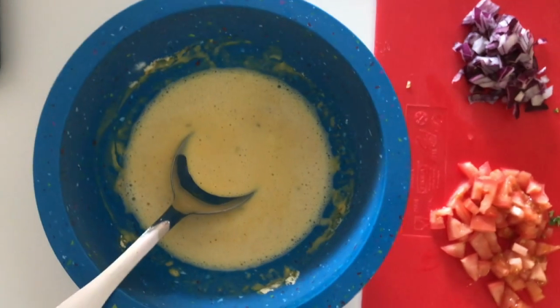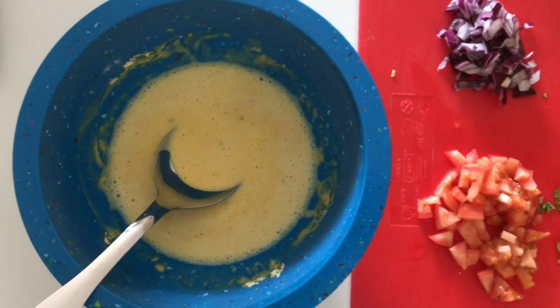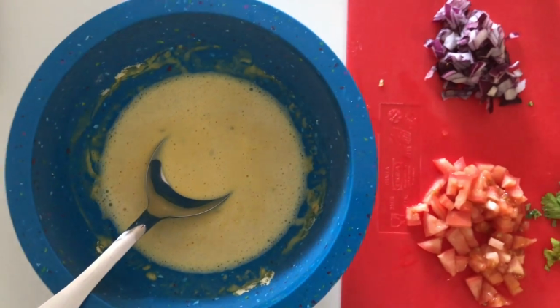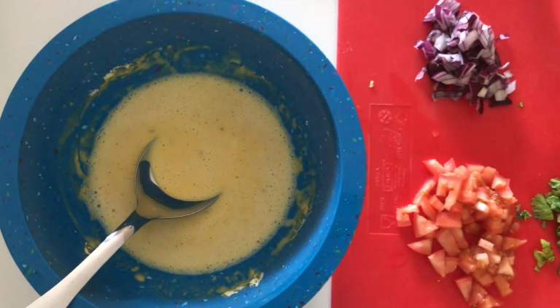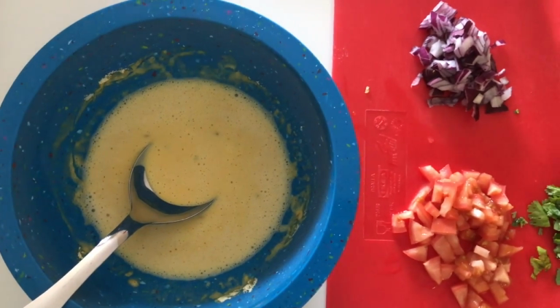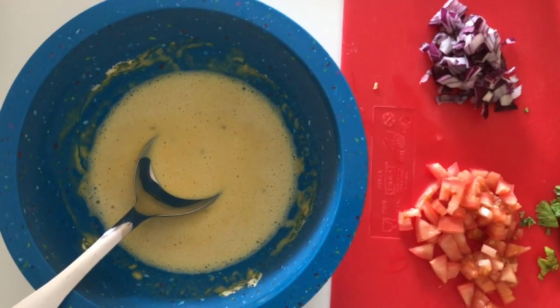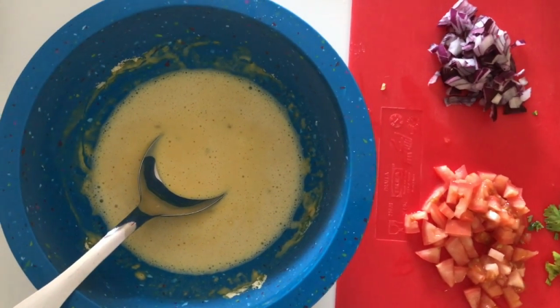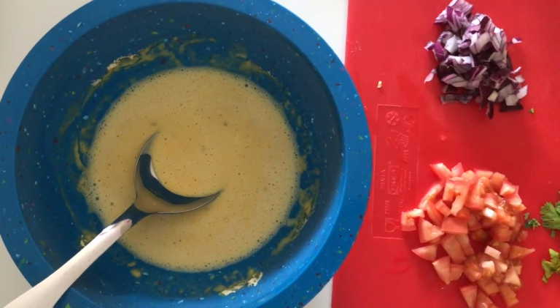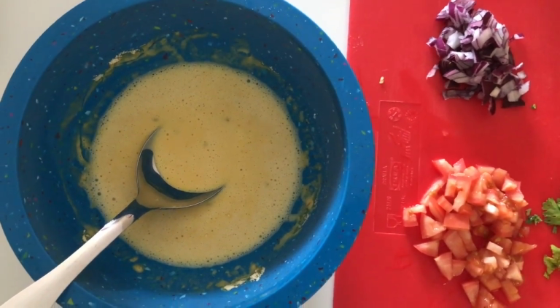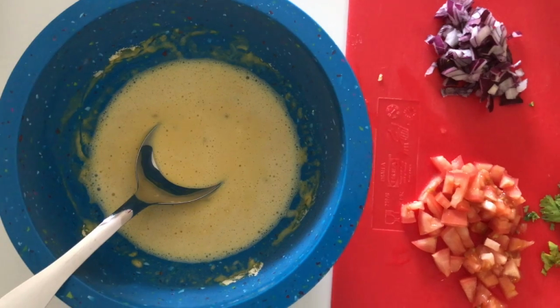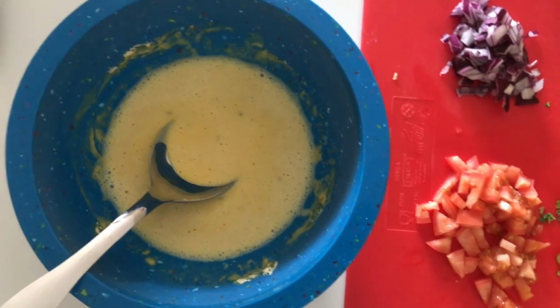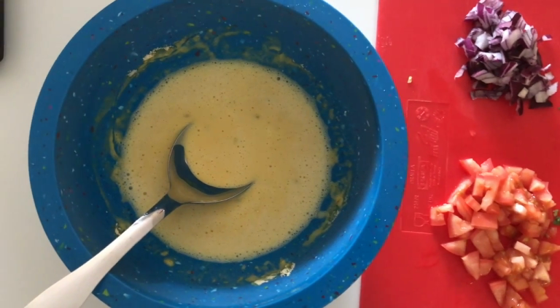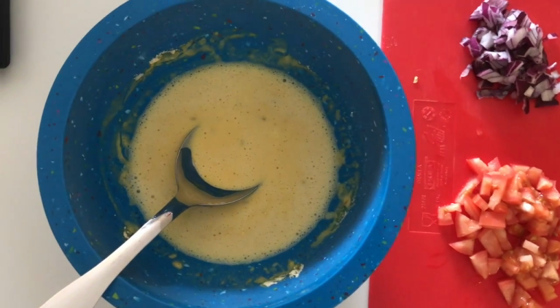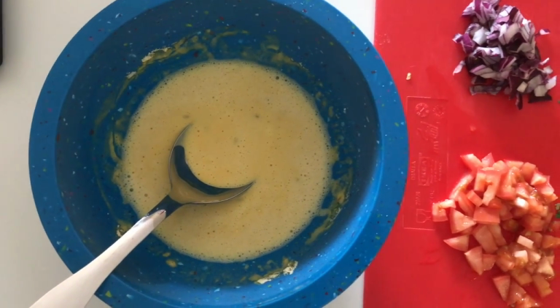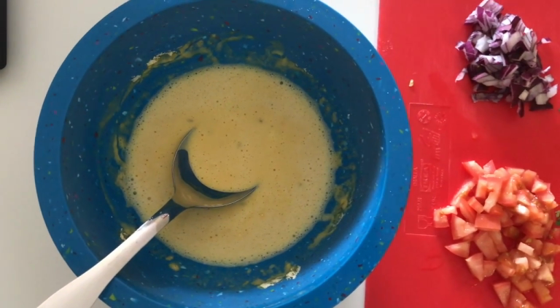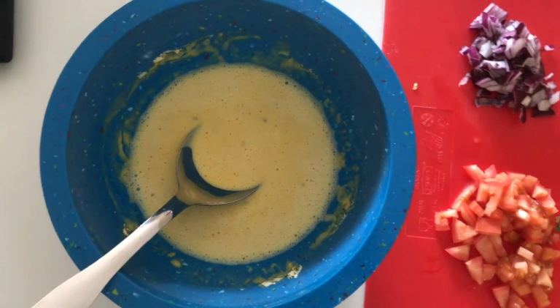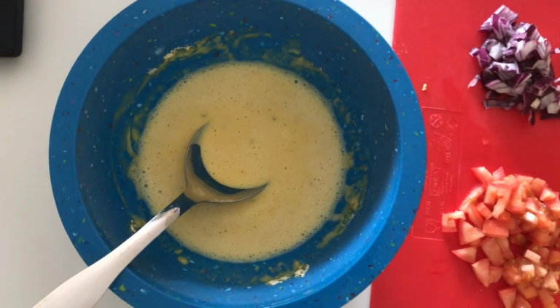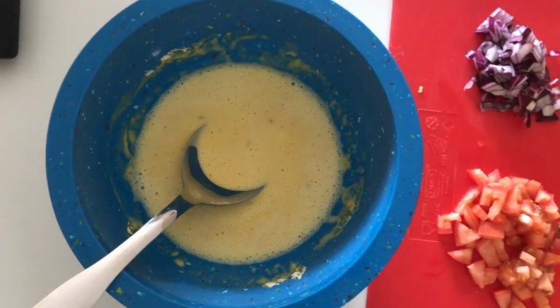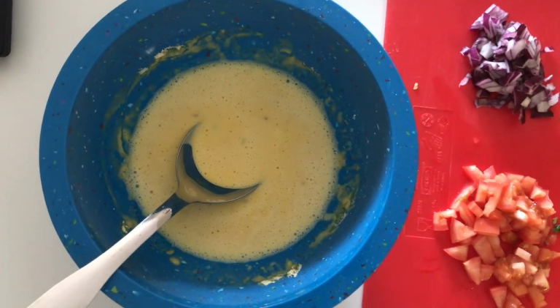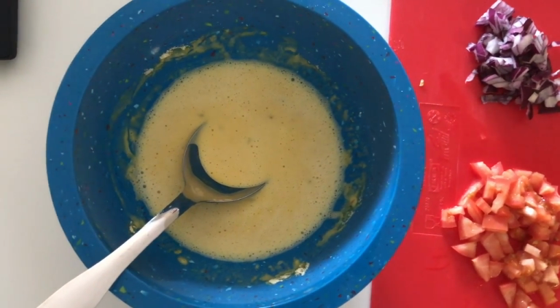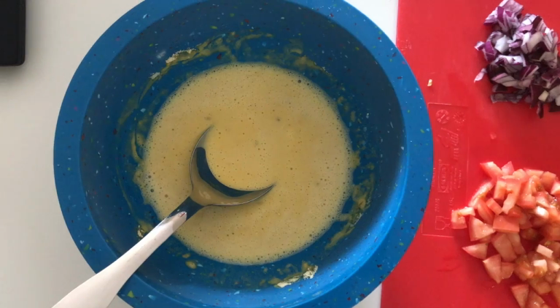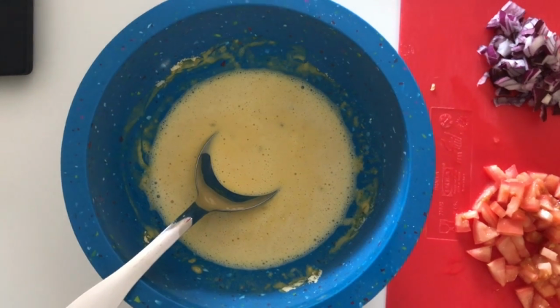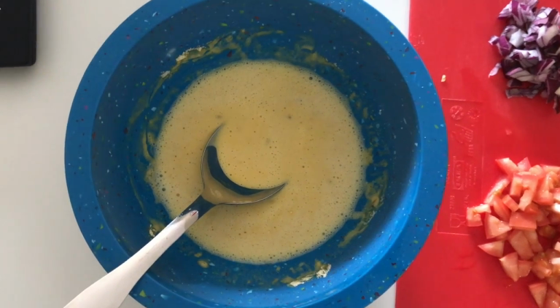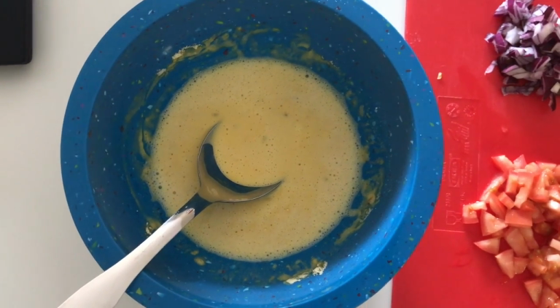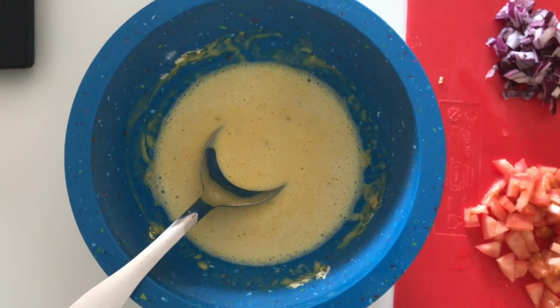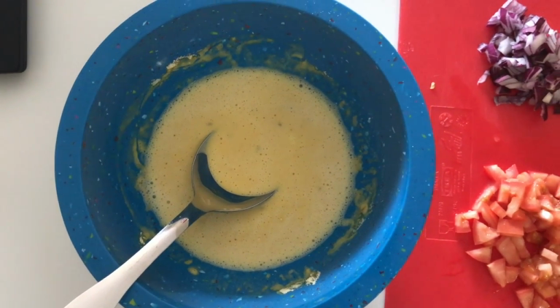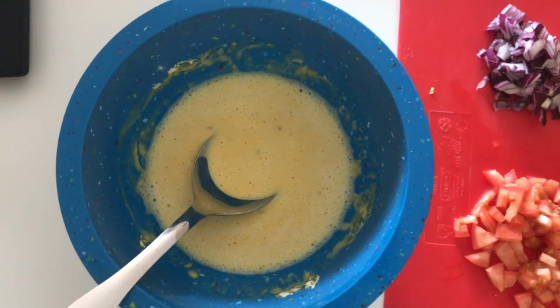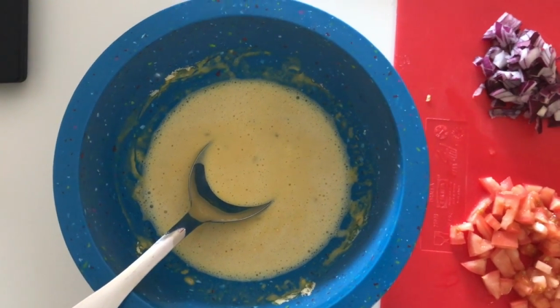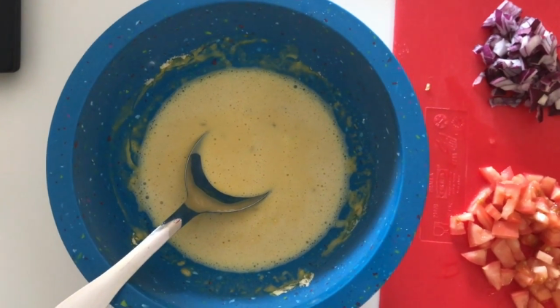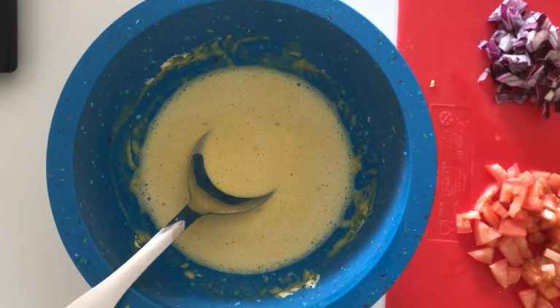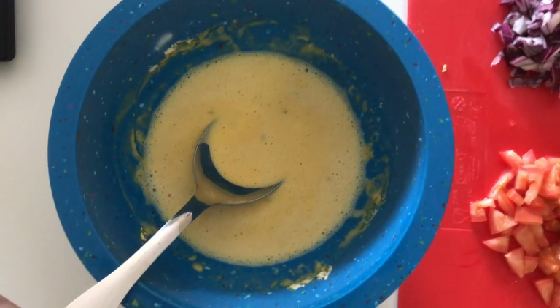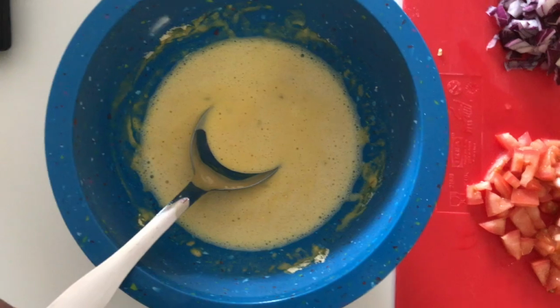Hi guys, today I'm going to show you how I make my vegetable besan cheela. It's a very healthy, quick breakfast dish. You can also have this for lunch or dinner if you really want to, but I generally prefer this for breakfast.